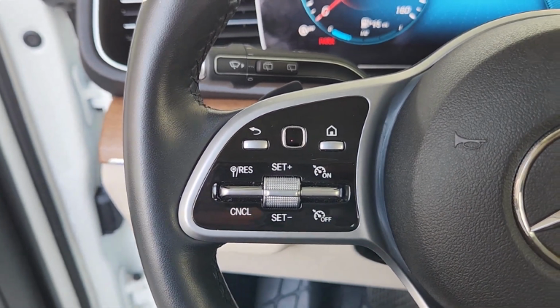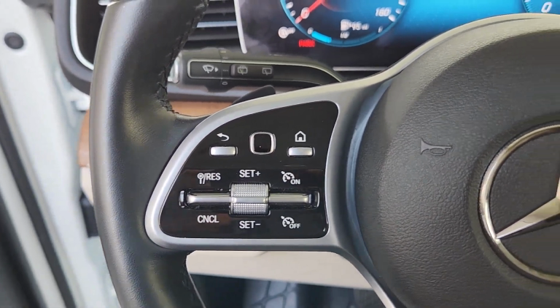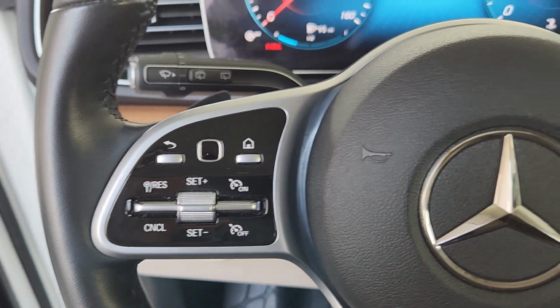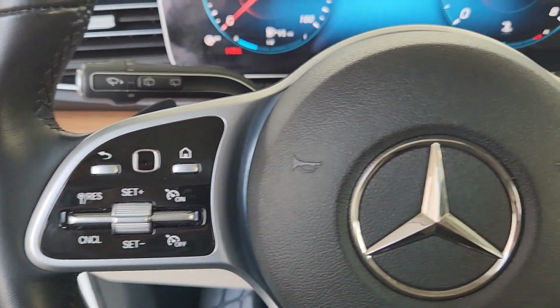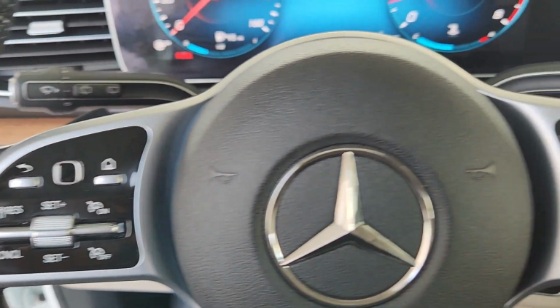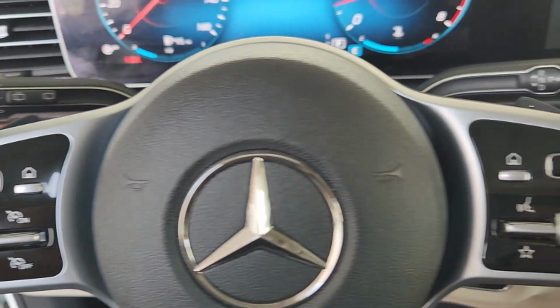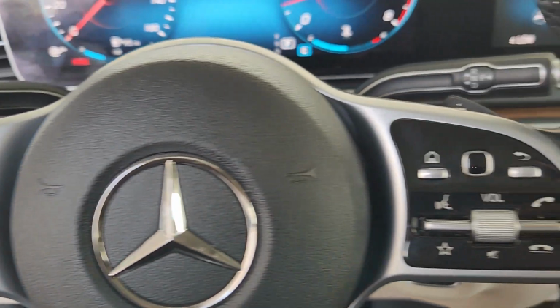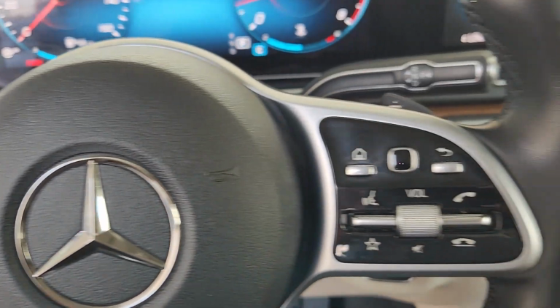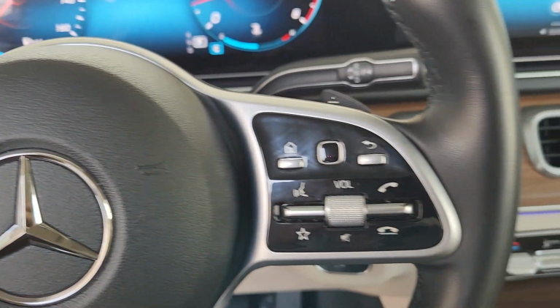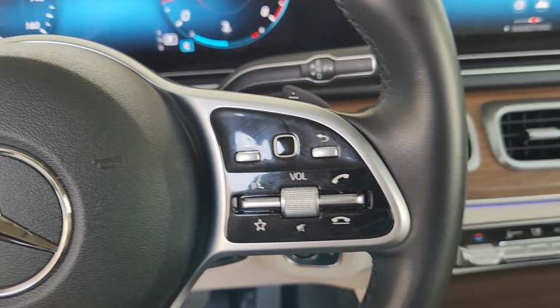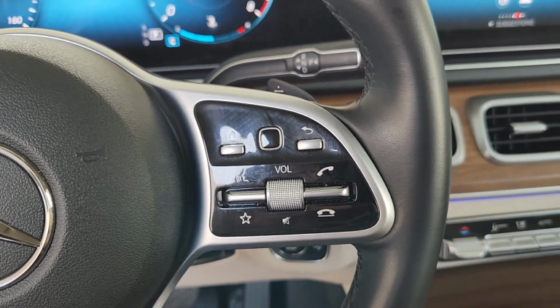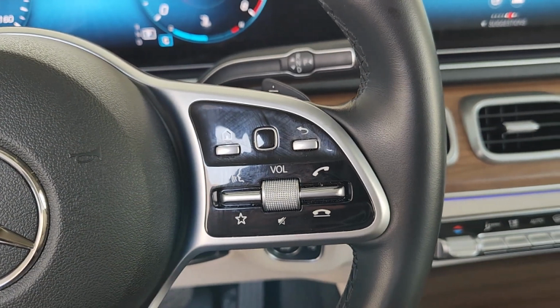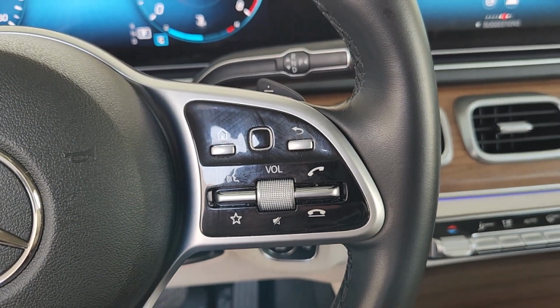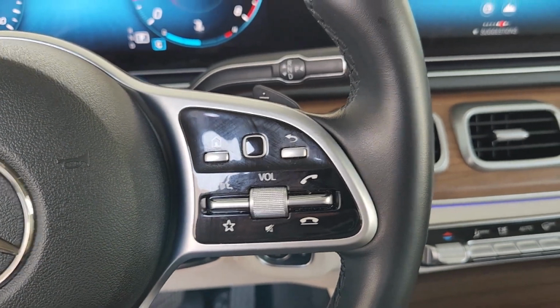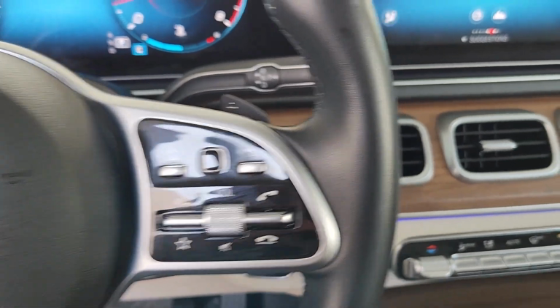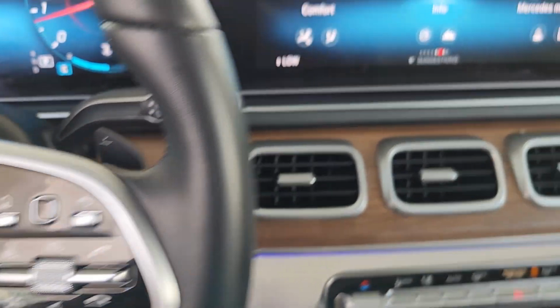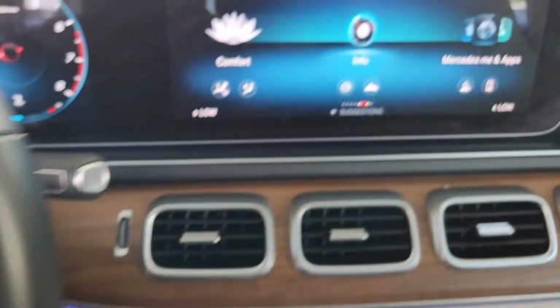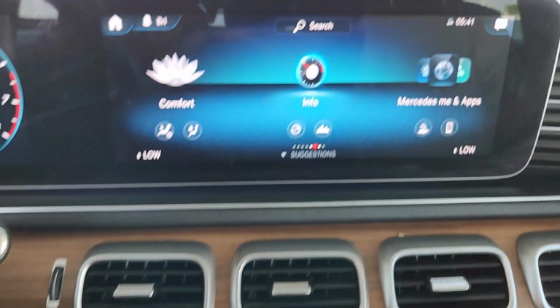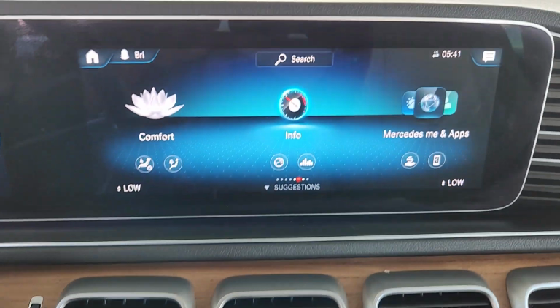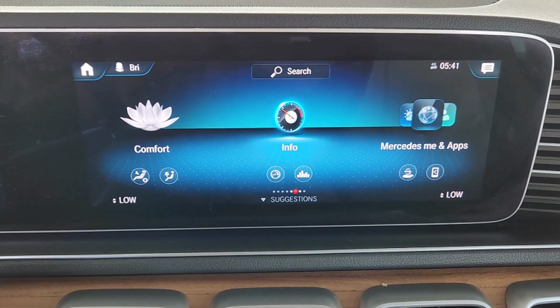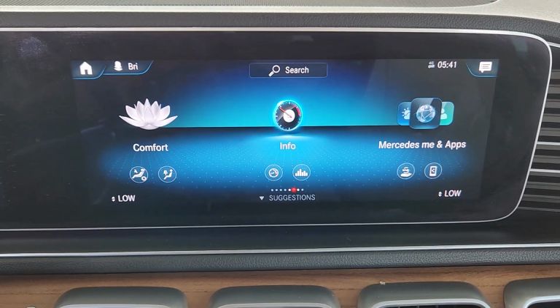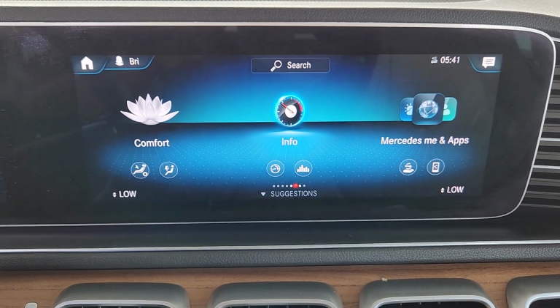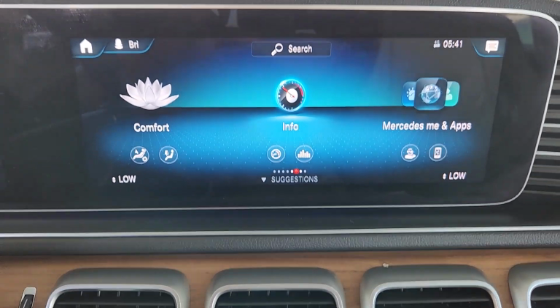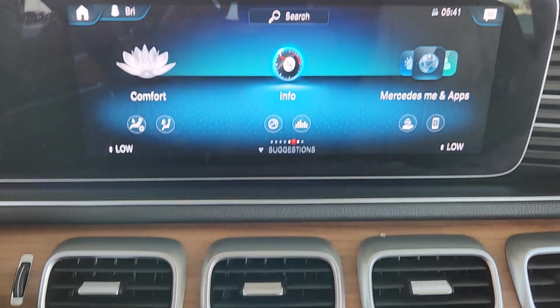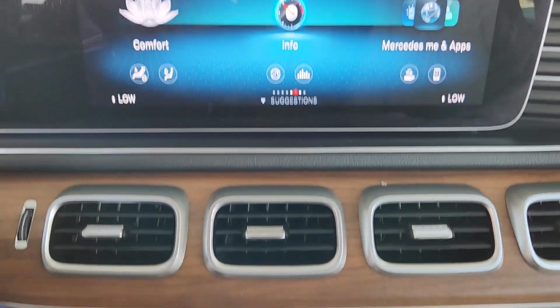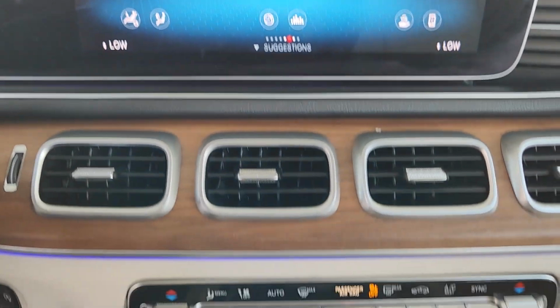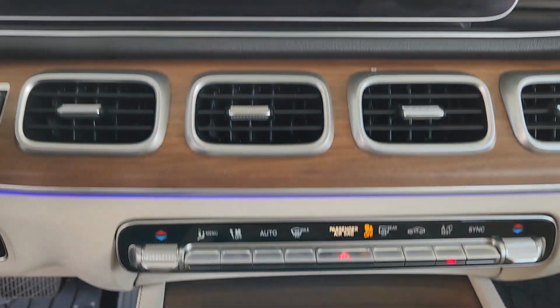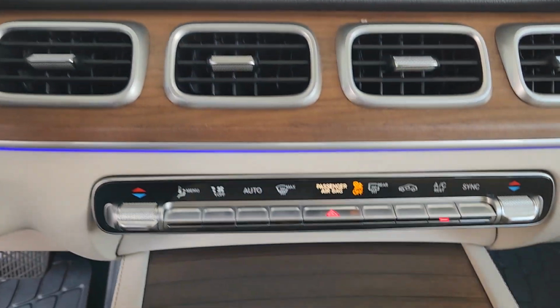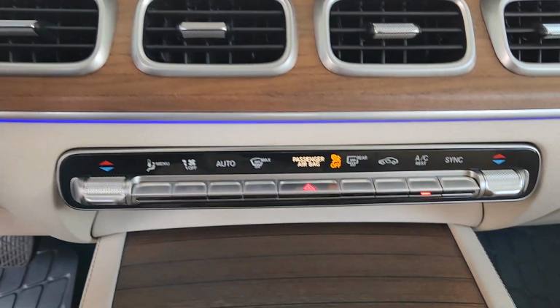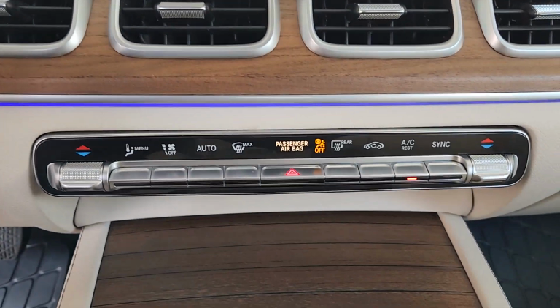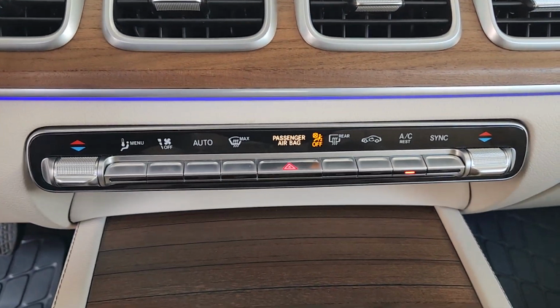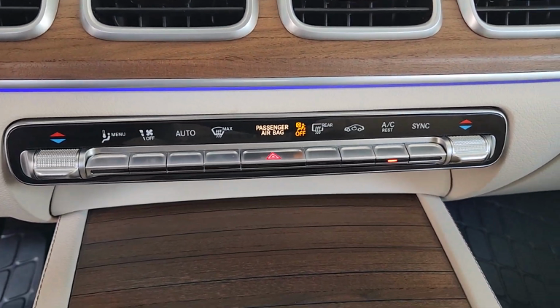Feel it in this GLE SUV. Treat yourself to a test drive today. Our staff will toss you the keys and give you an outstanding customer experience.